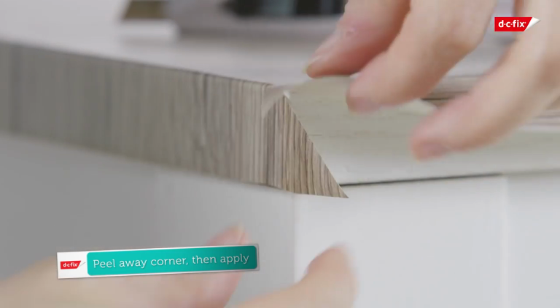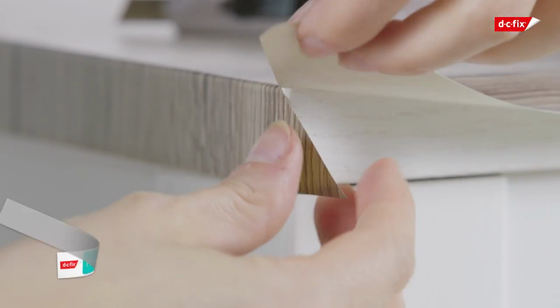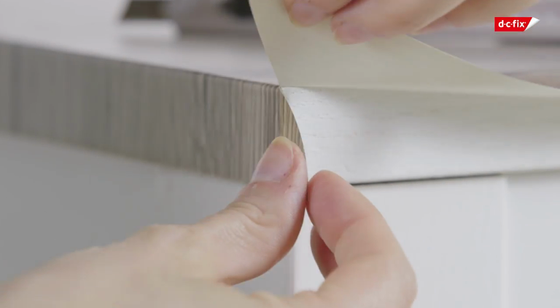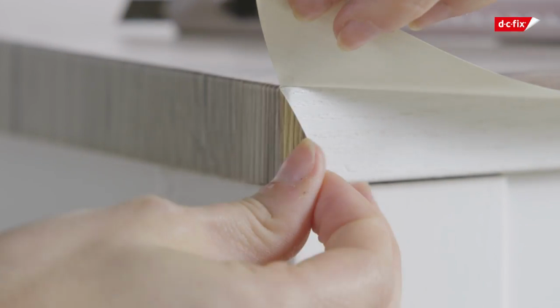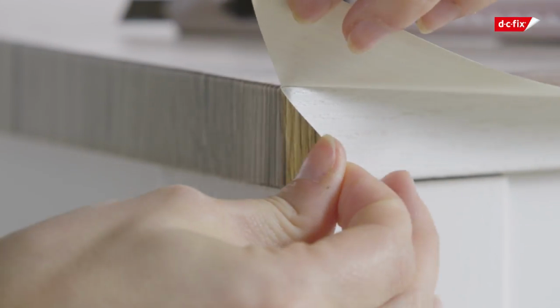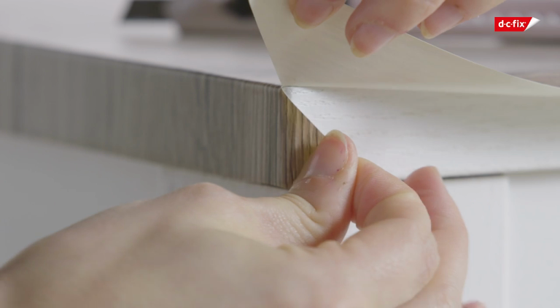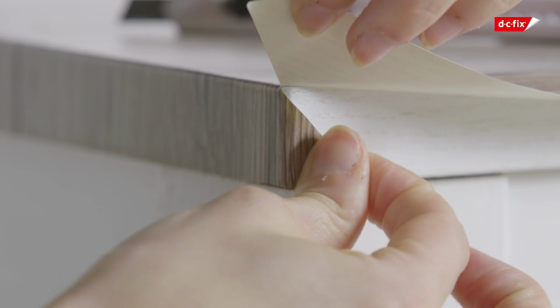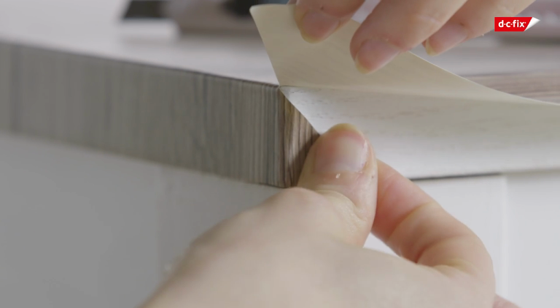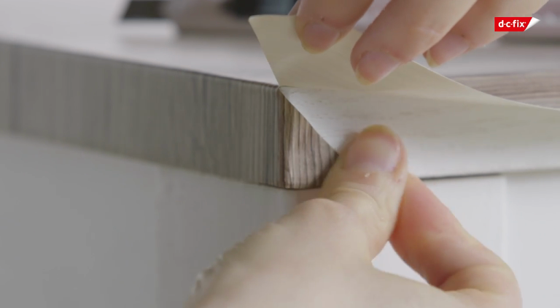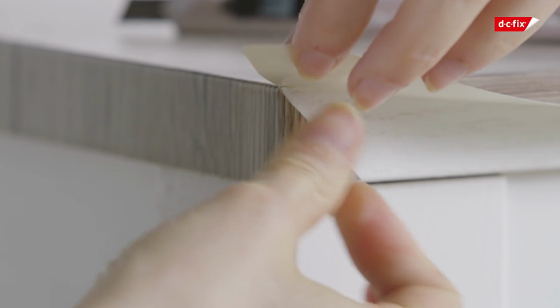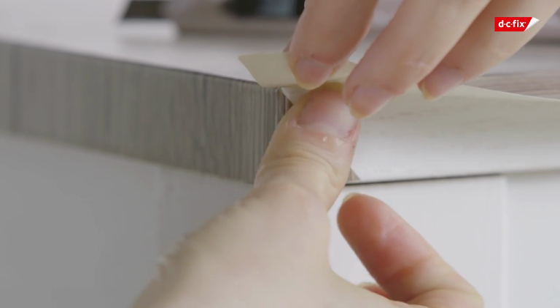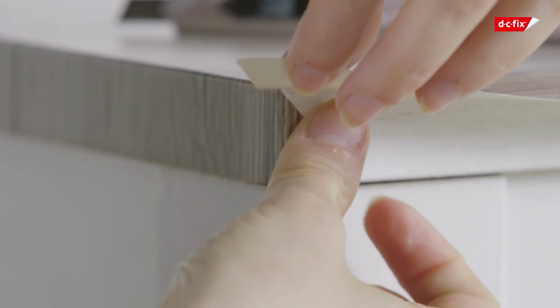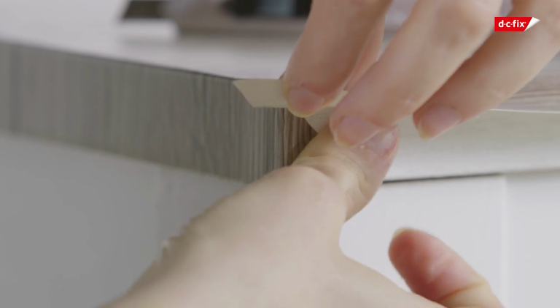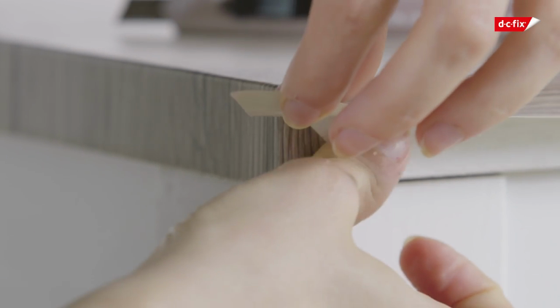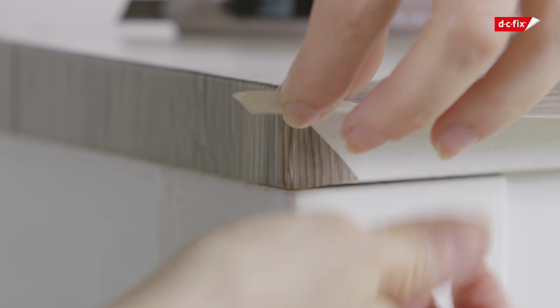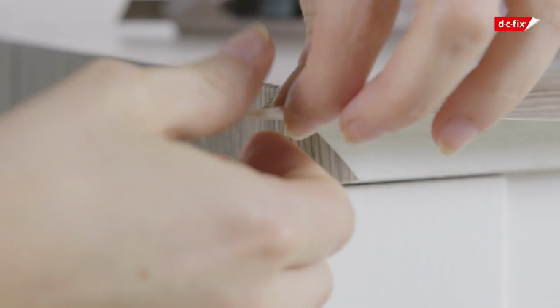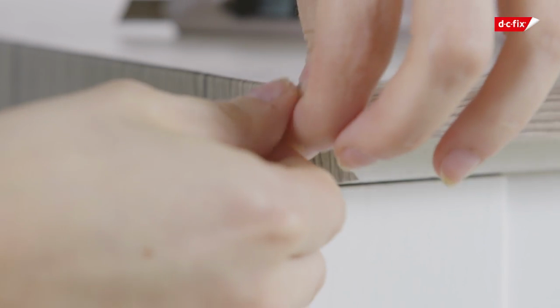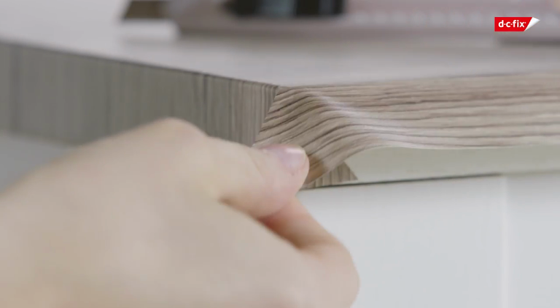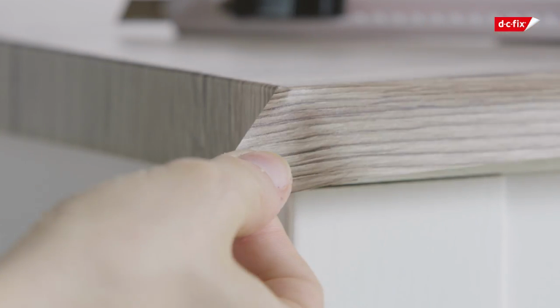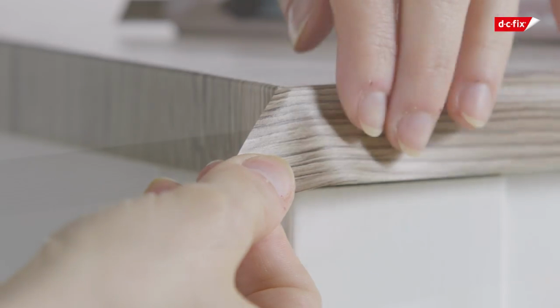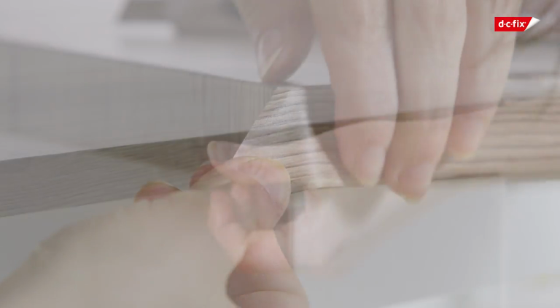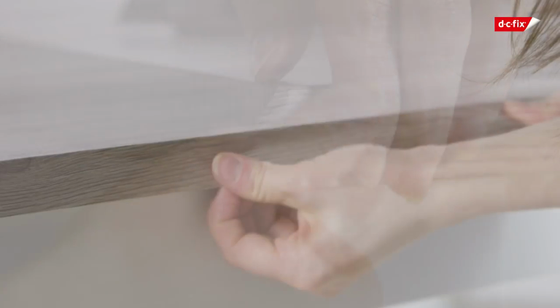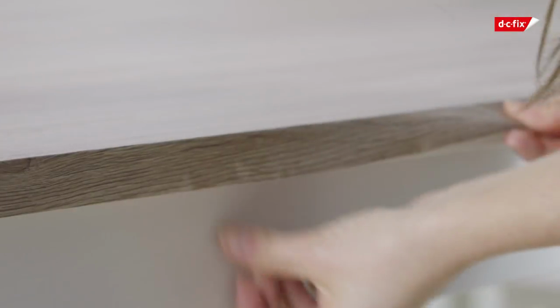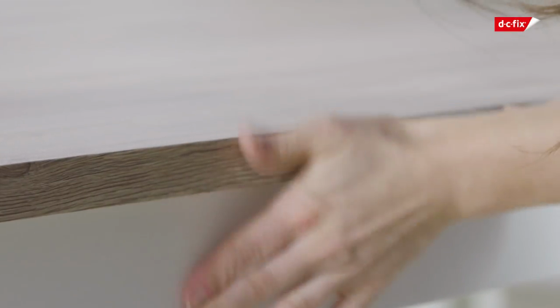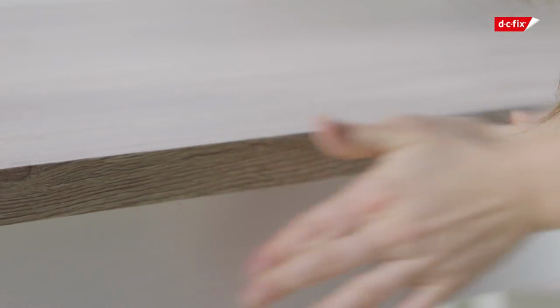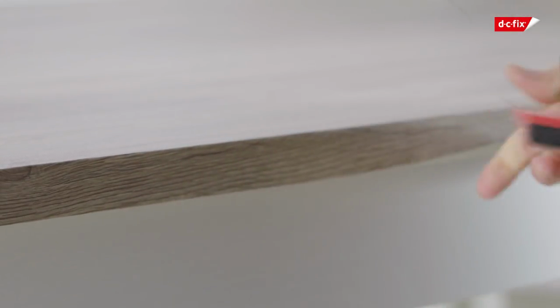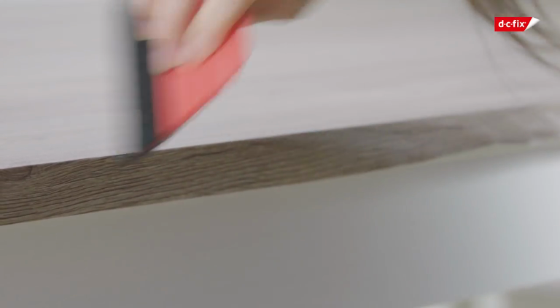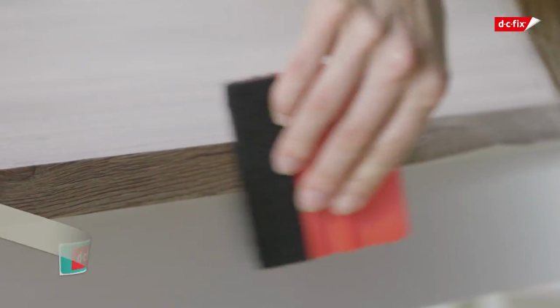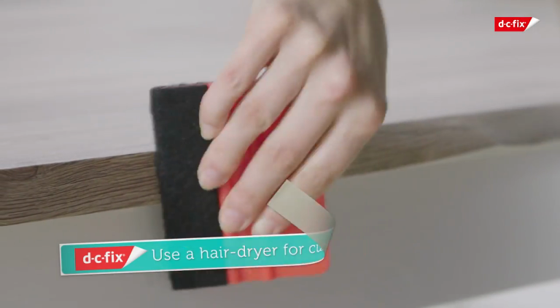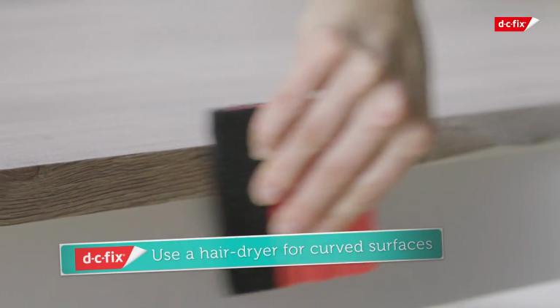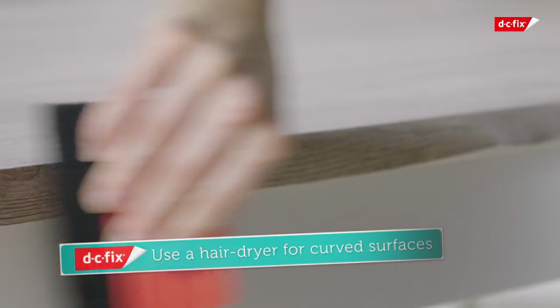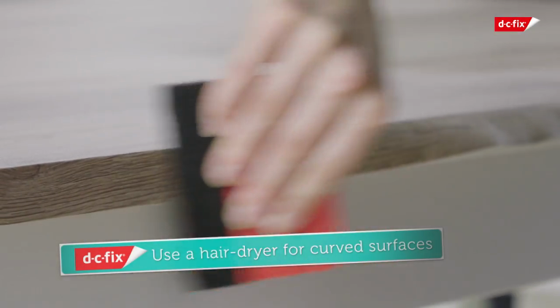For neat edges, cut a straight line with the edge of the table. Fold over the flap to the side of the table, then fold over the excess film and smooth down firmly.